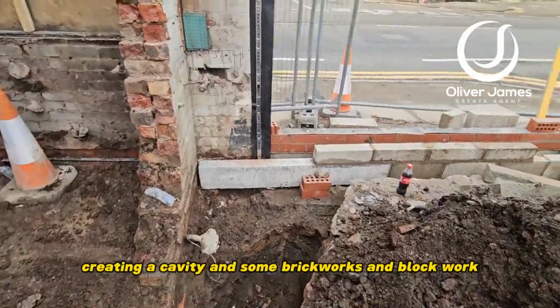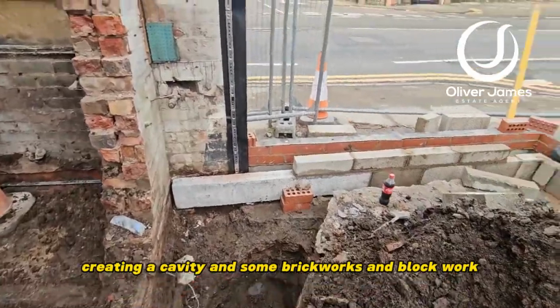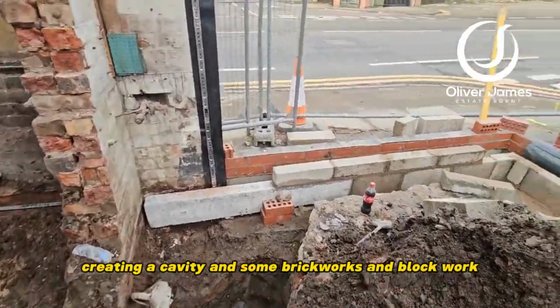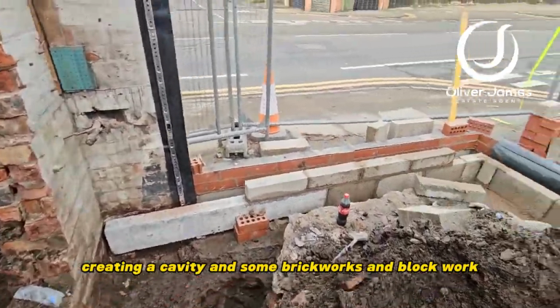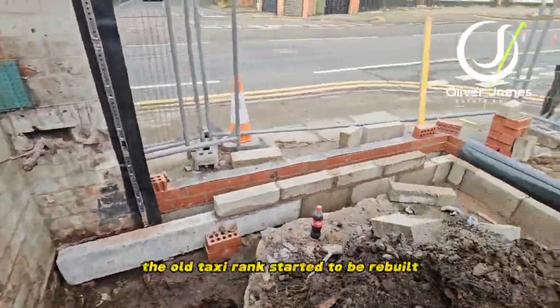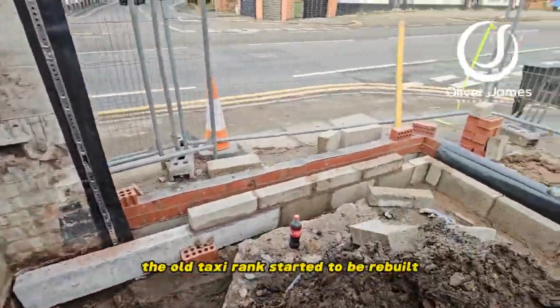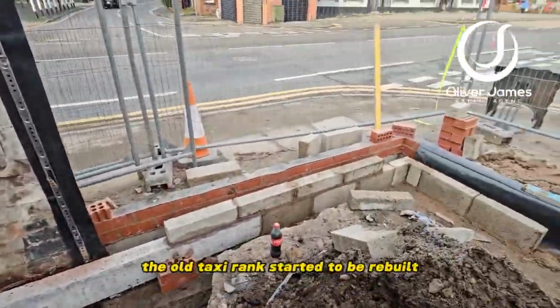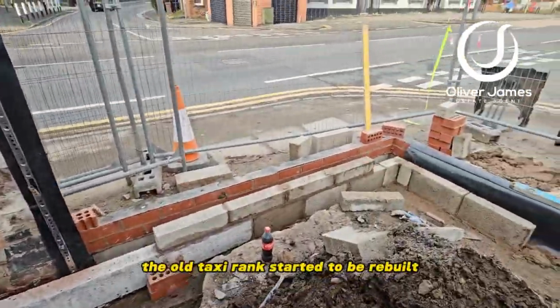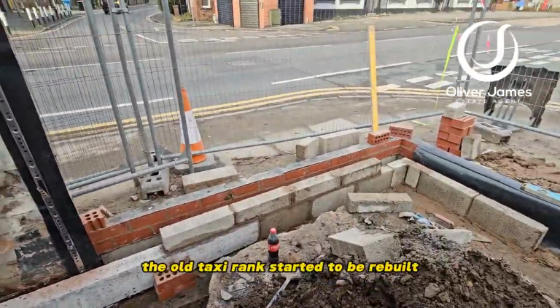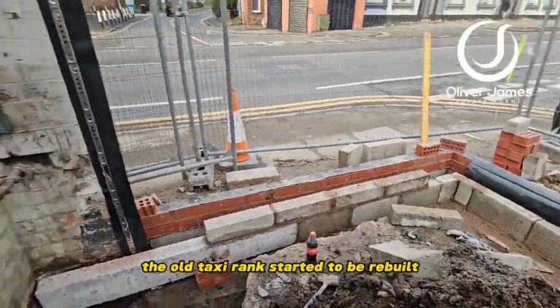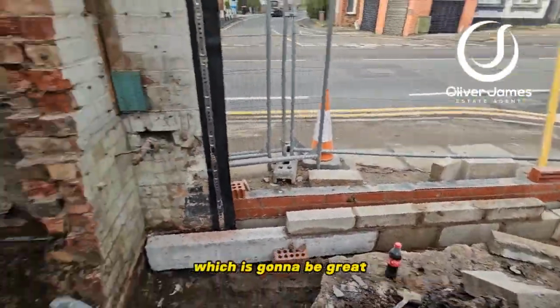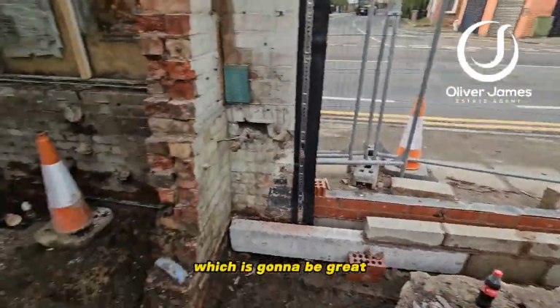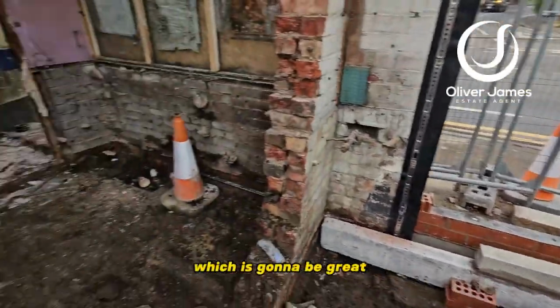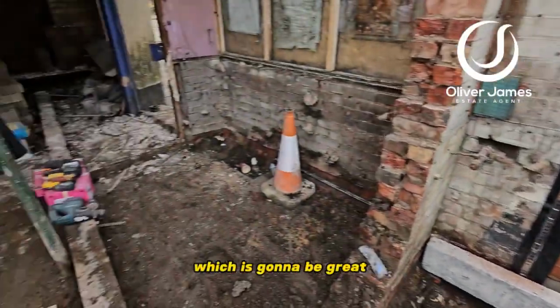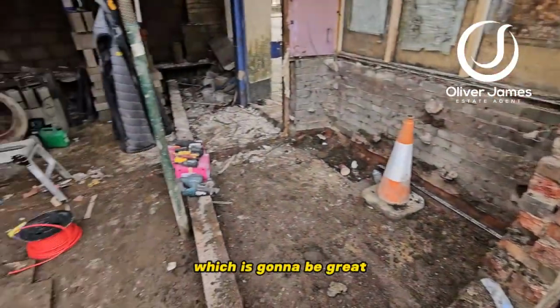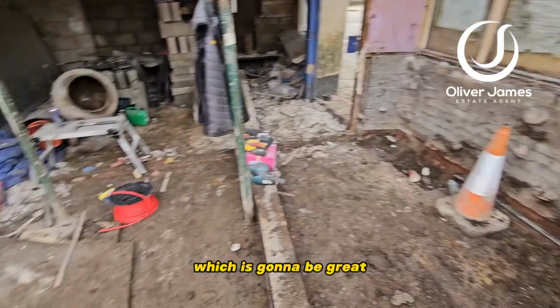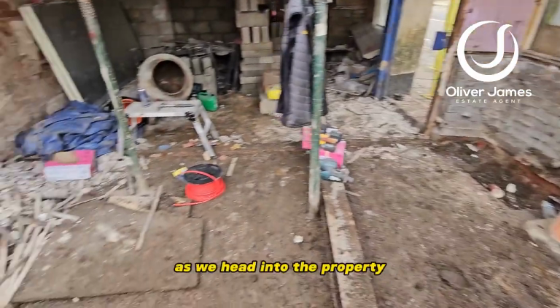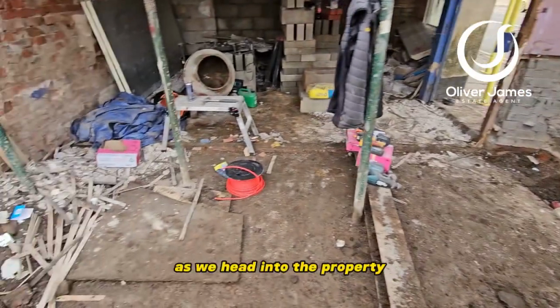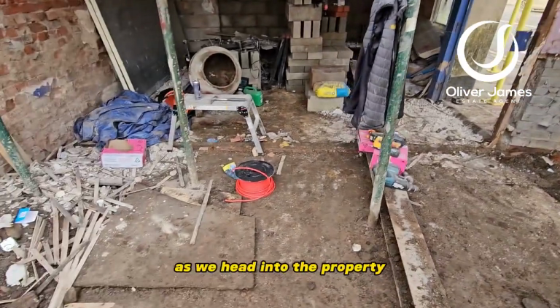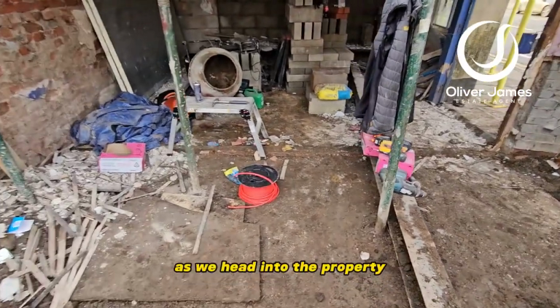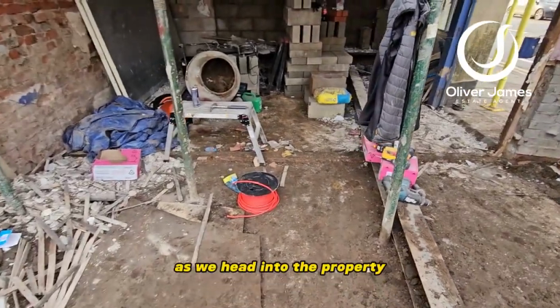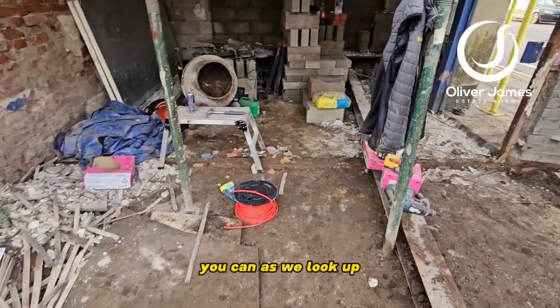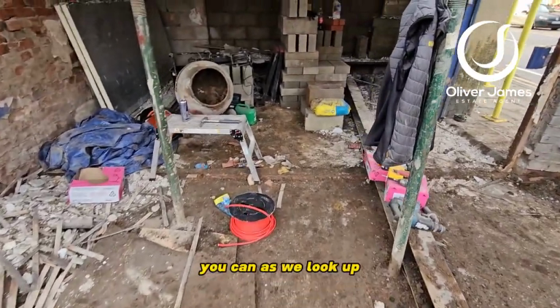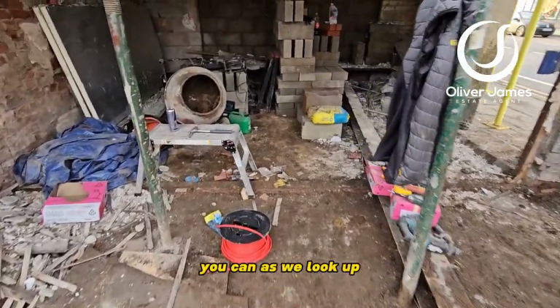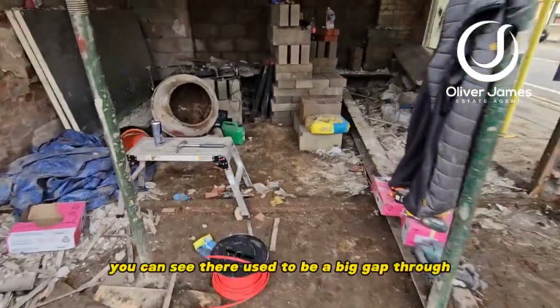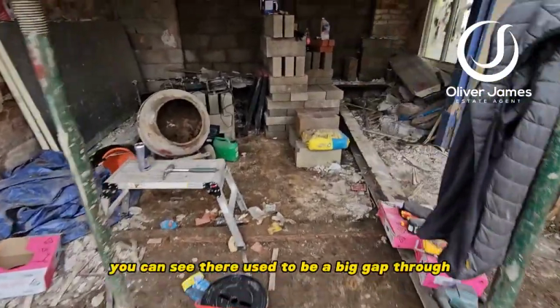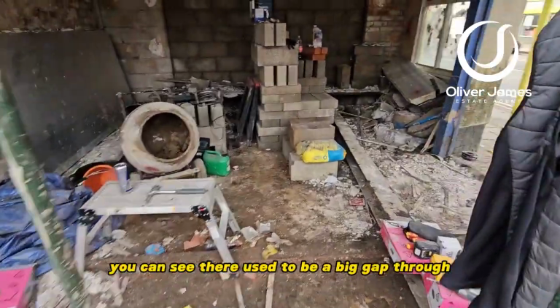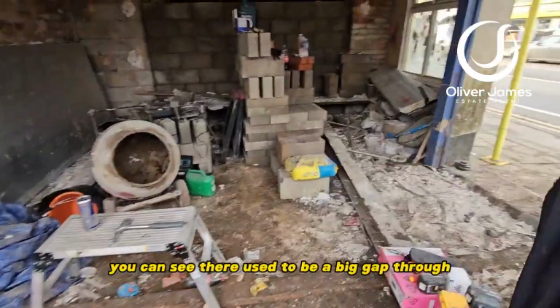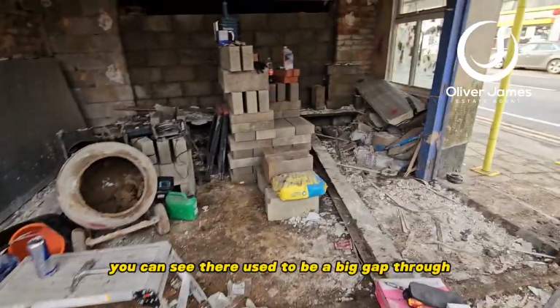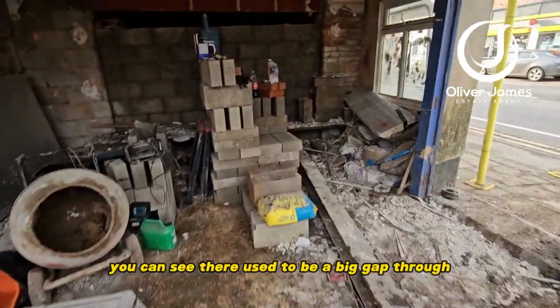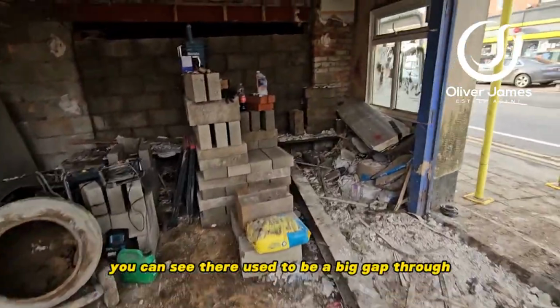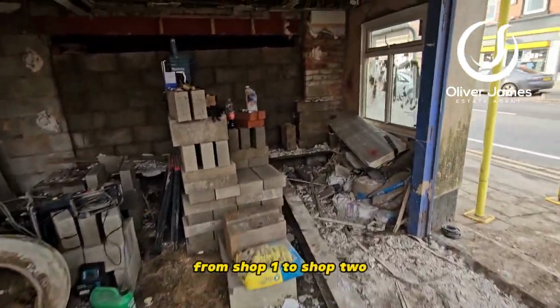The old taxi rank has started to be rebuilt, which is going to be great. As we head into the property and look up, you can see there used to be a big gap through from shop one to shop two.